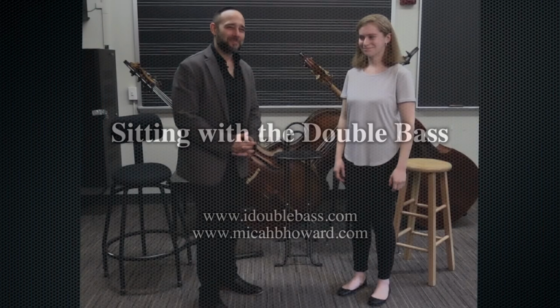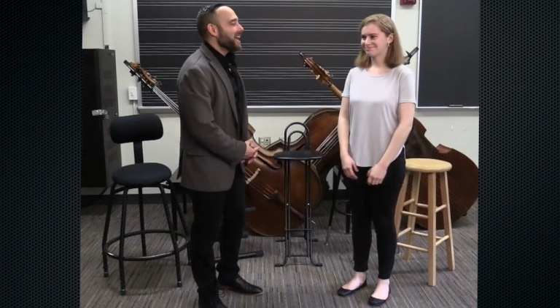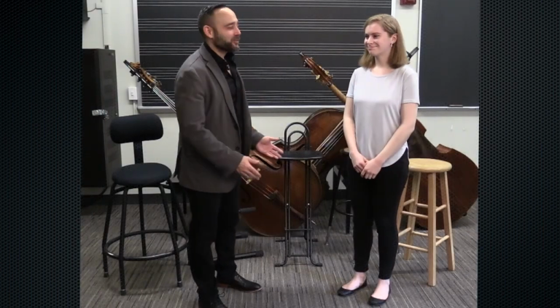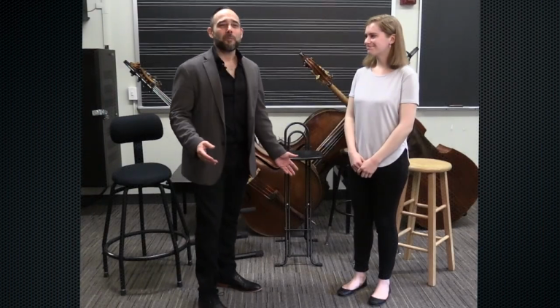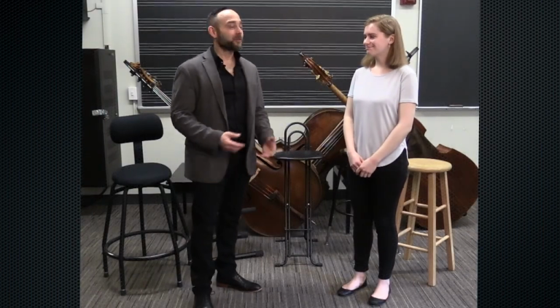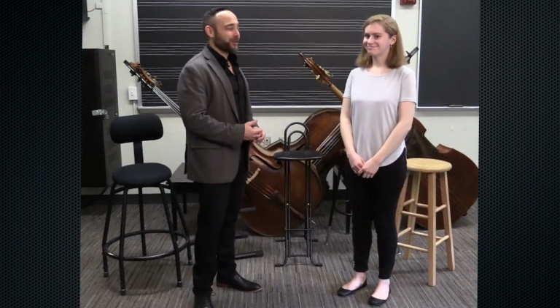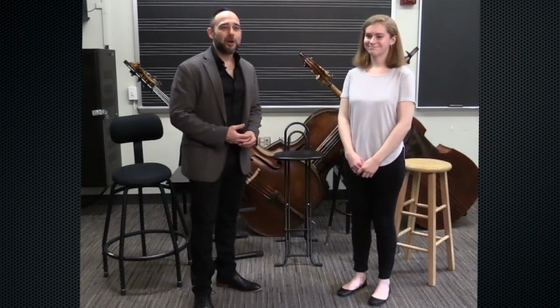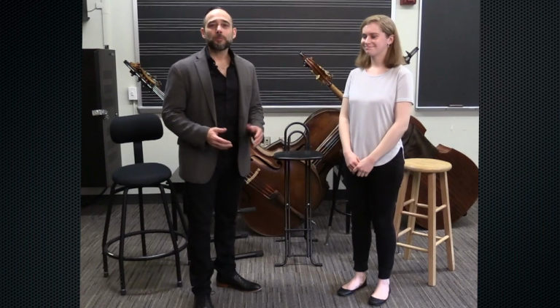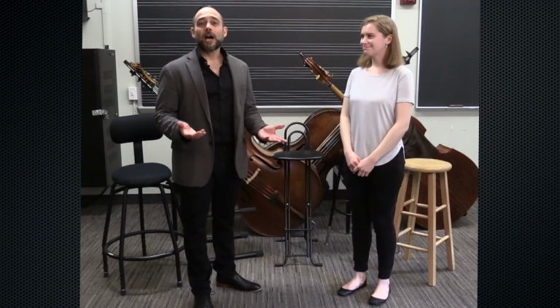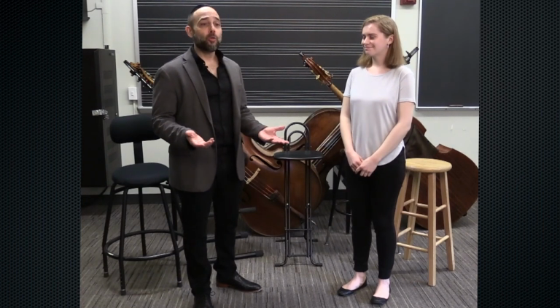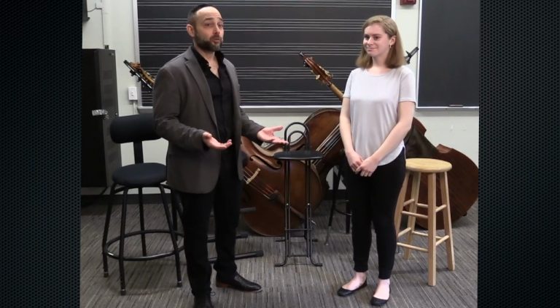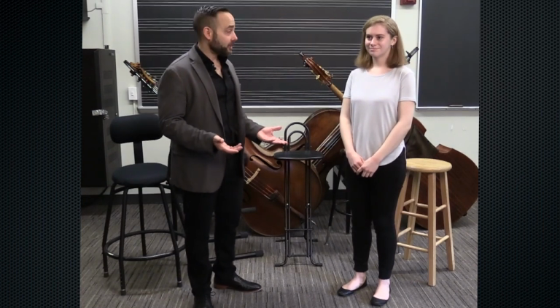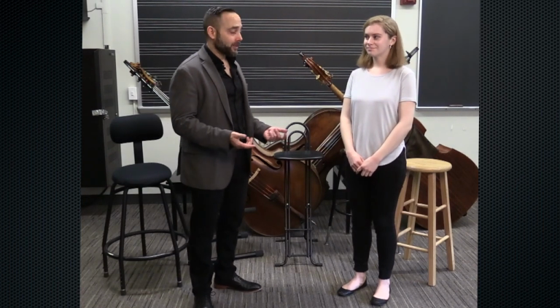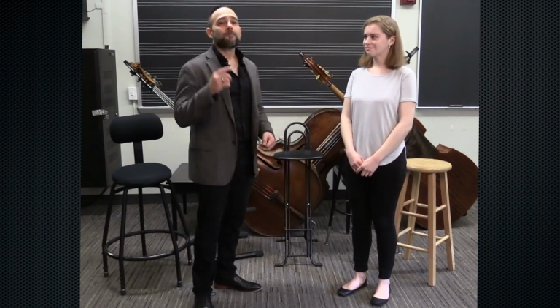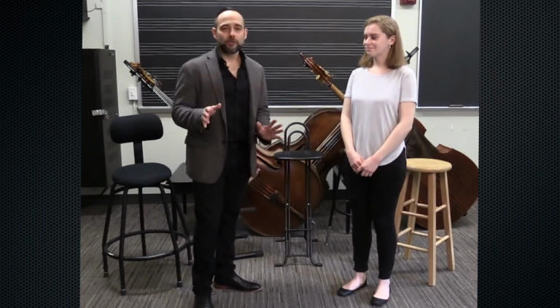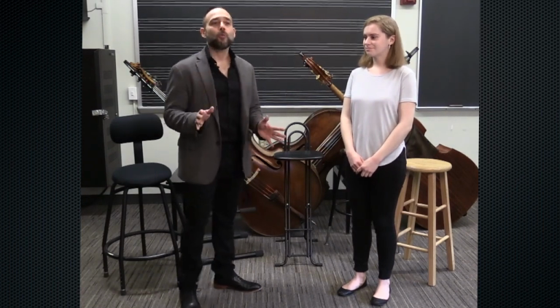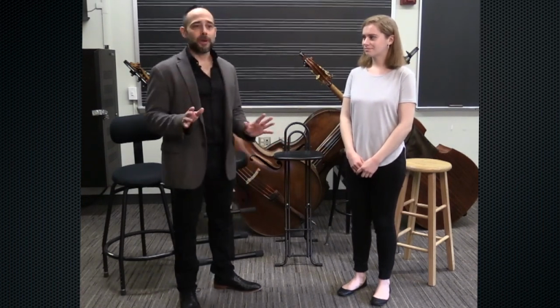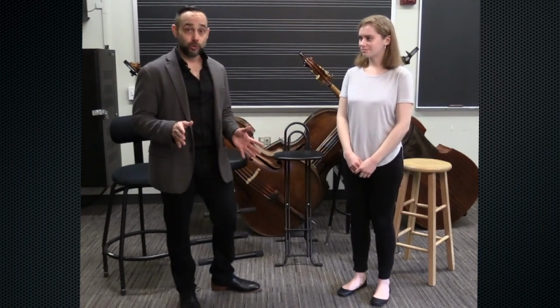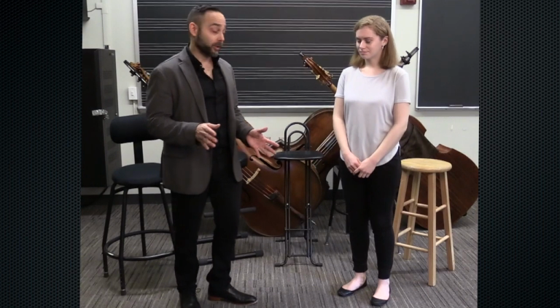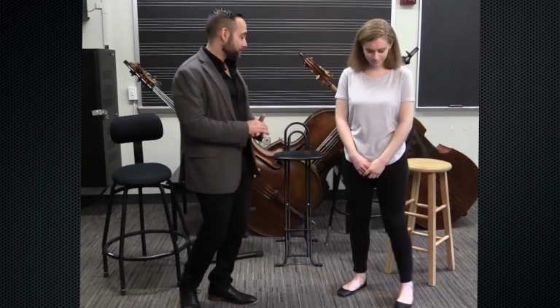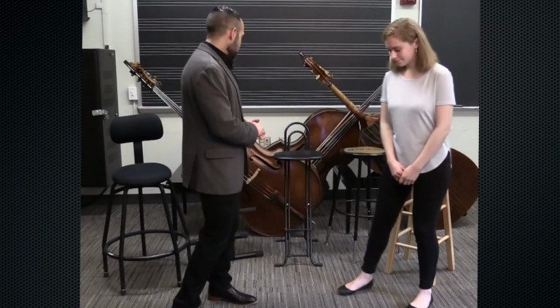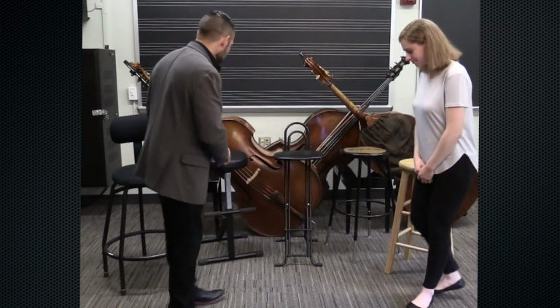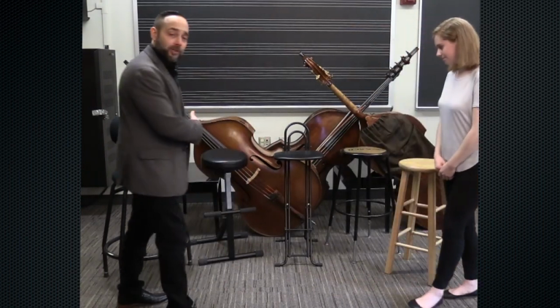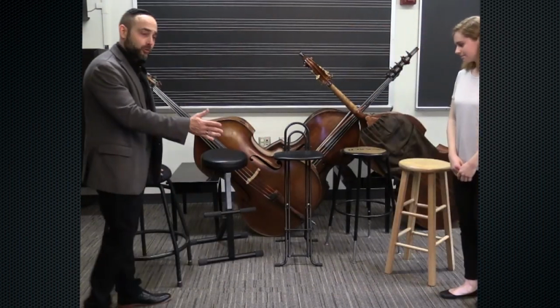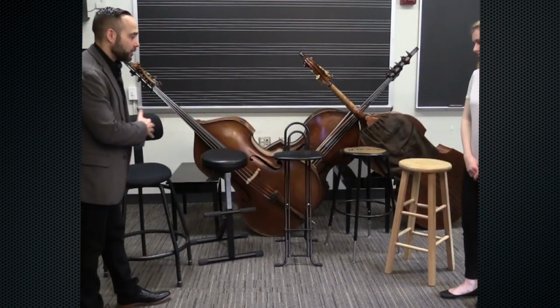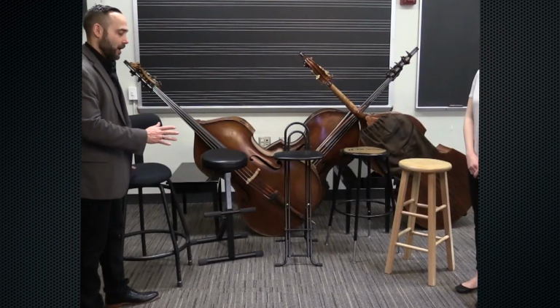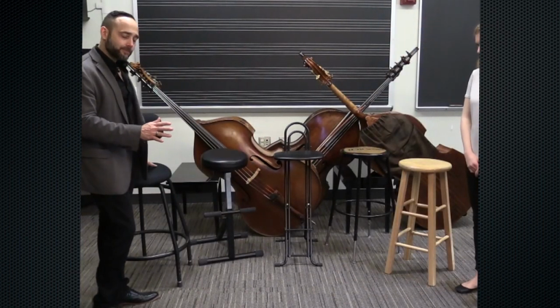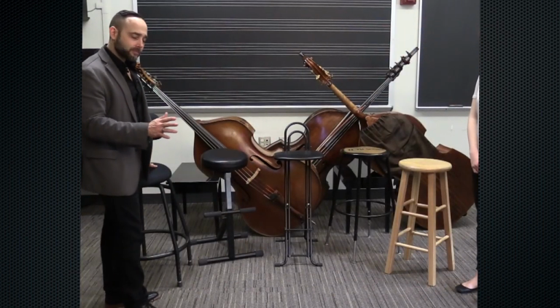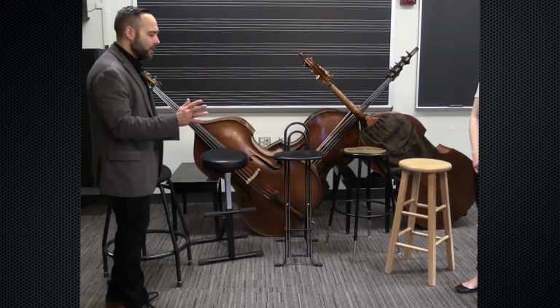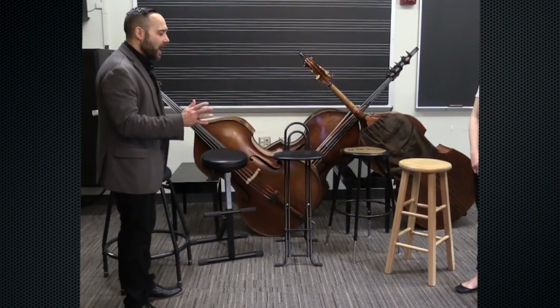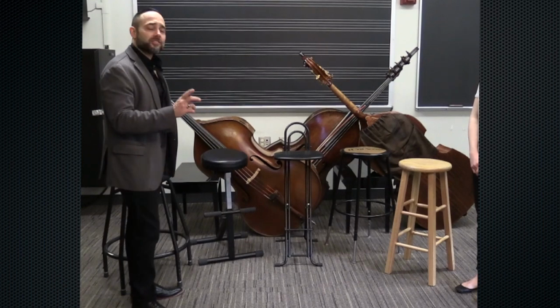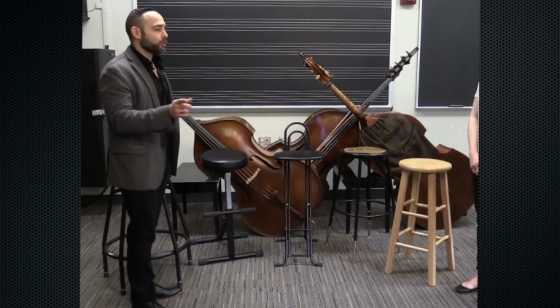In this video, my friend Rachel and I will demonstrate how to hold the bass while sitting. But first, a few words about the stool itself. We have several stools out here right now.